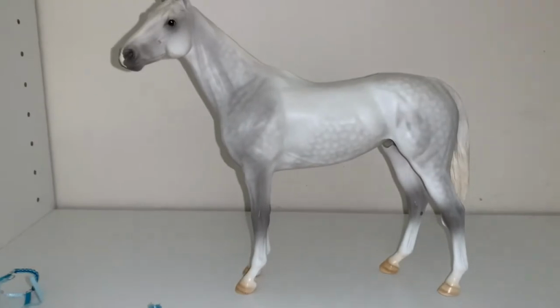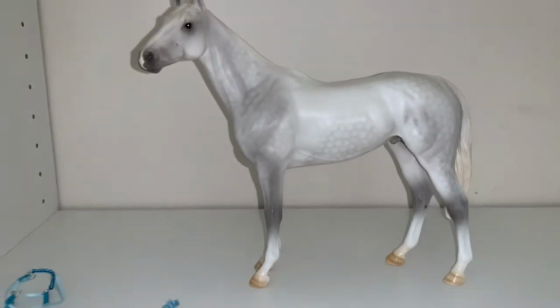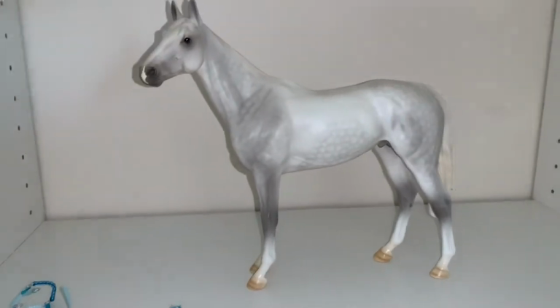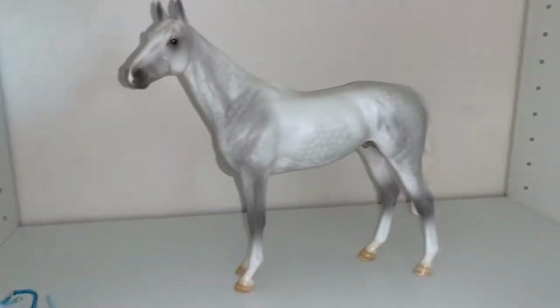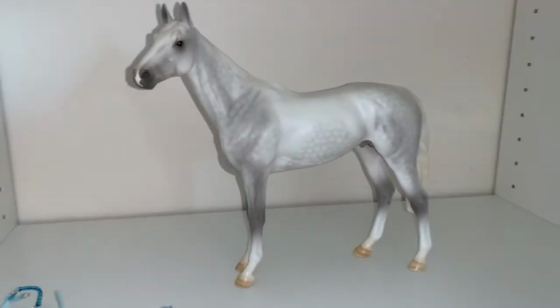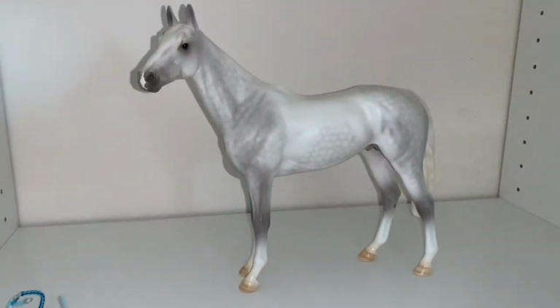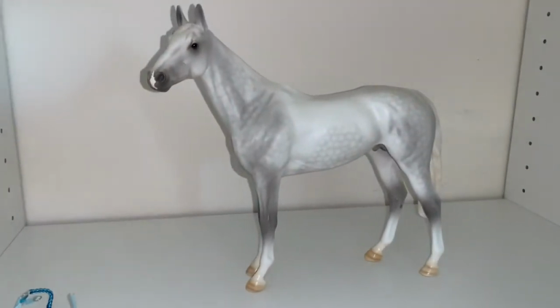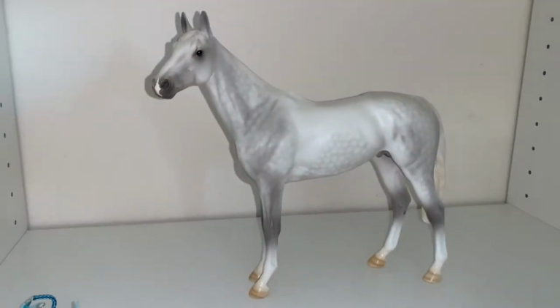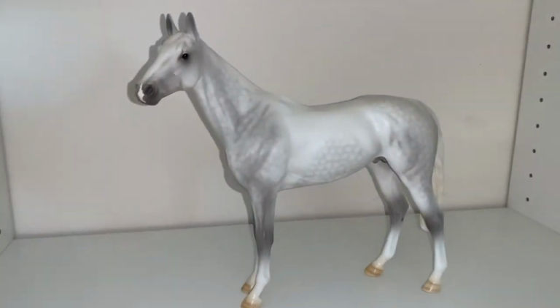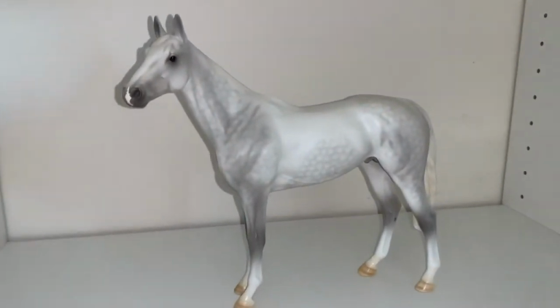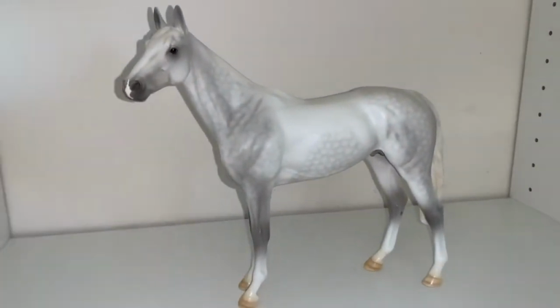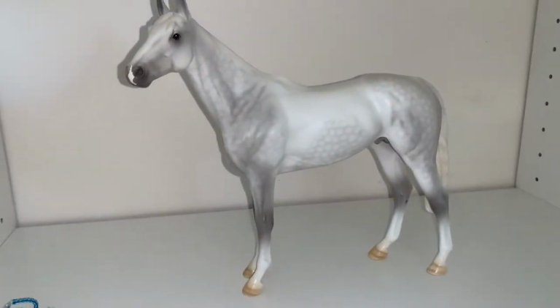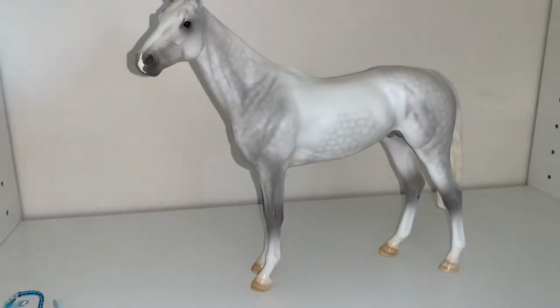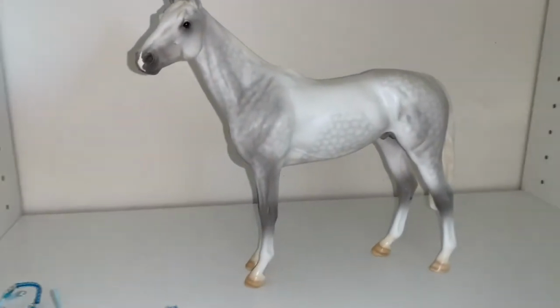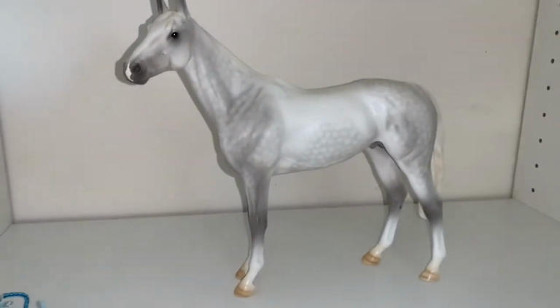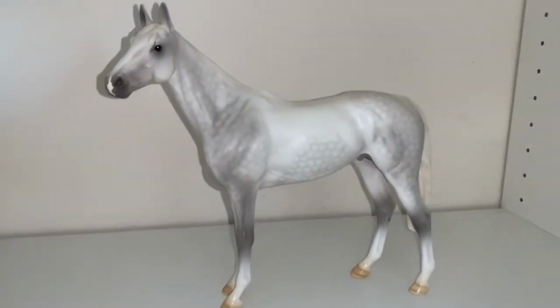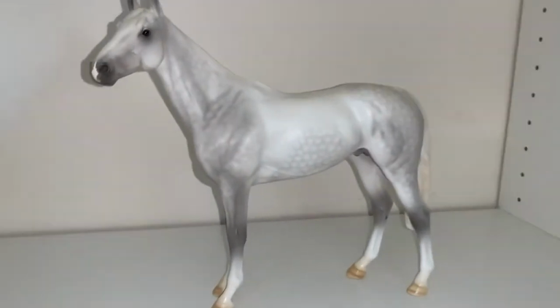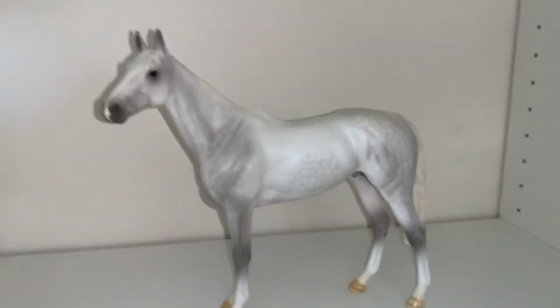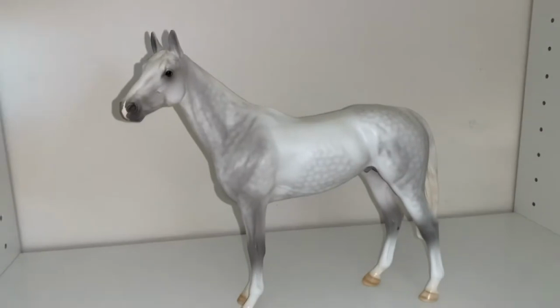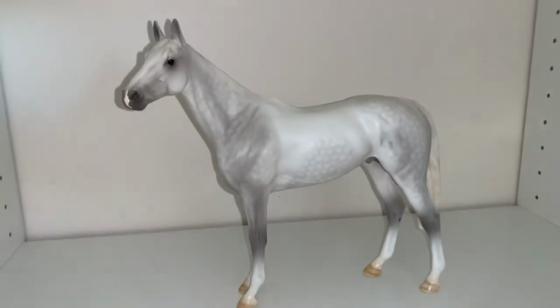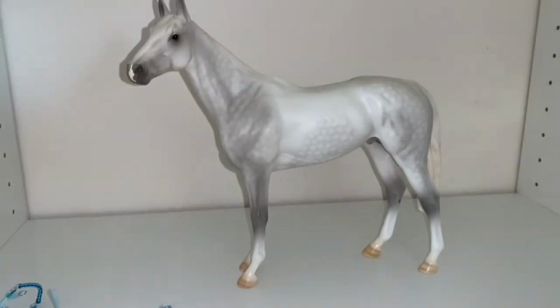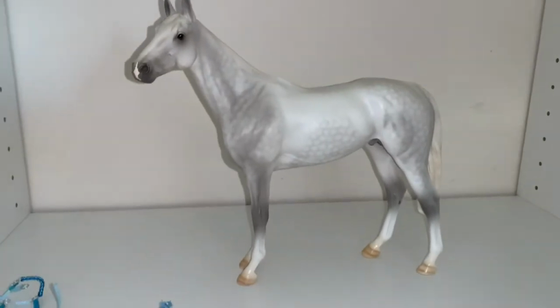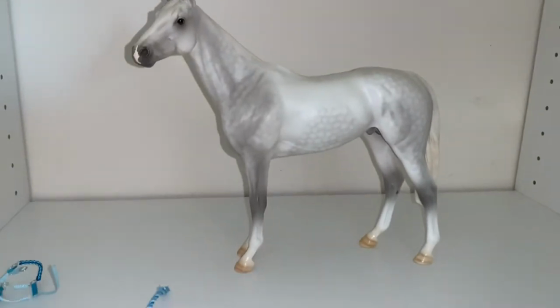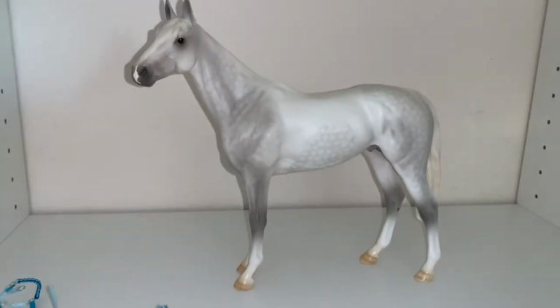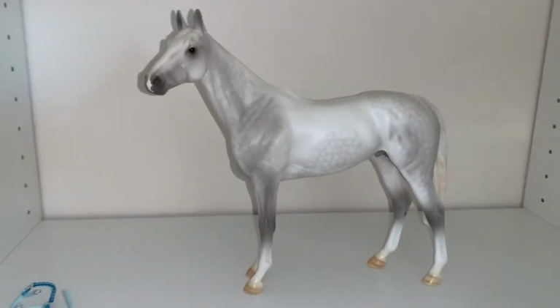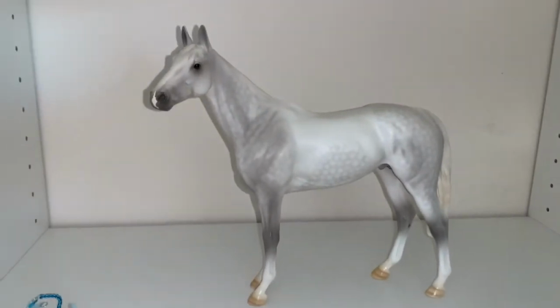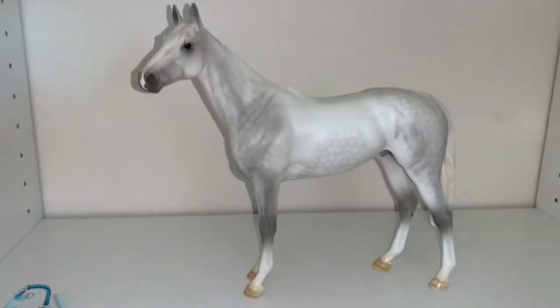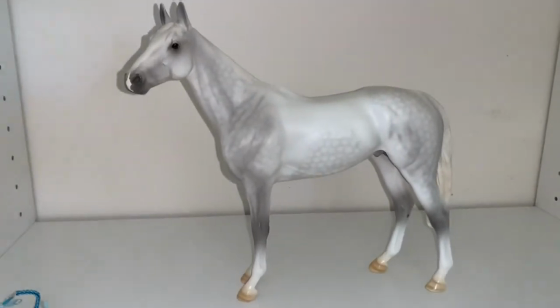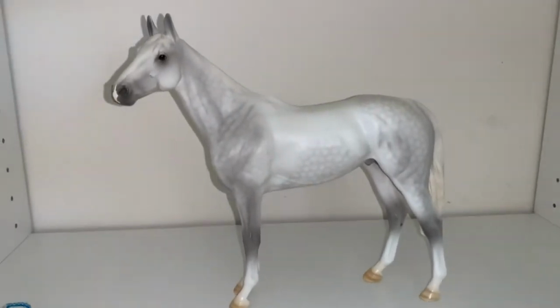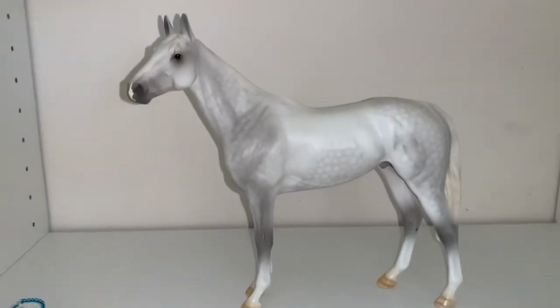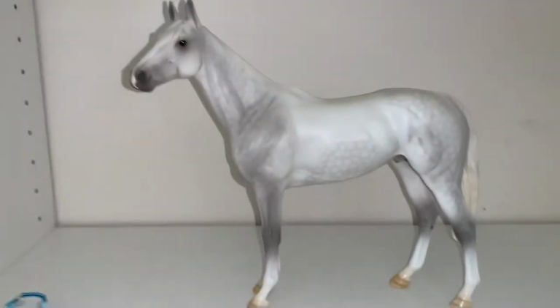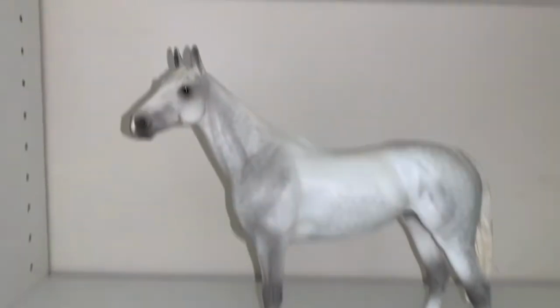Which, if you know me at all, I love grays and I love Thoroughbreds. So this horse right here is like my dream horse.